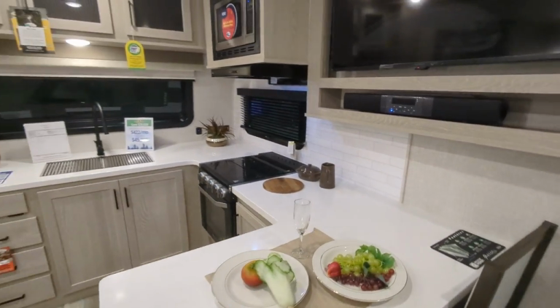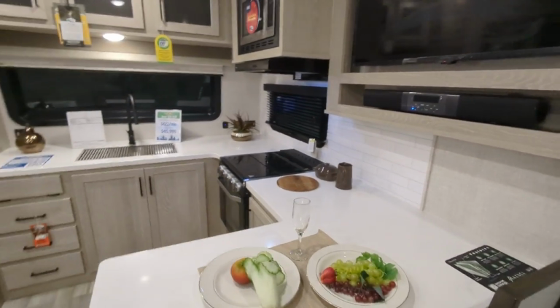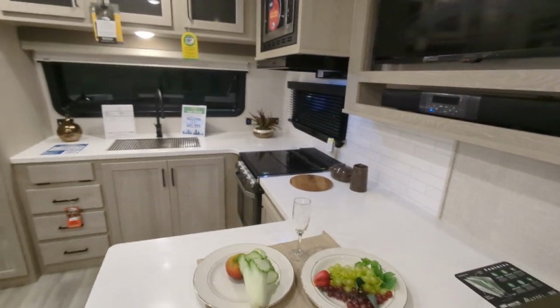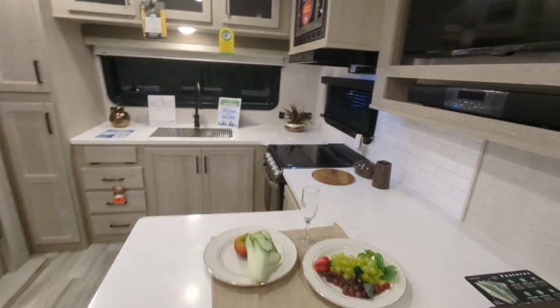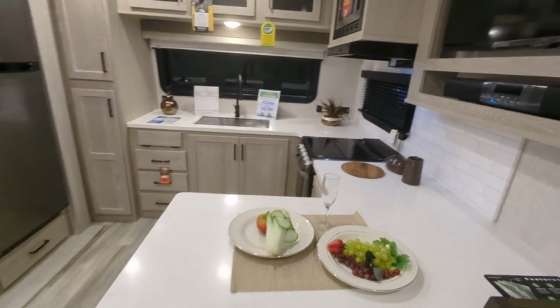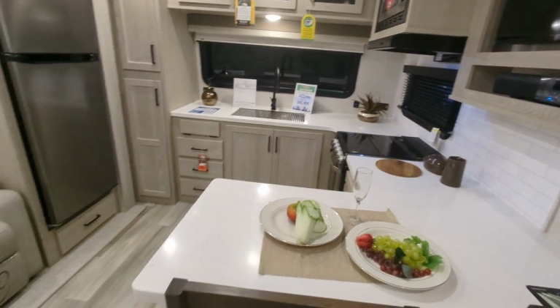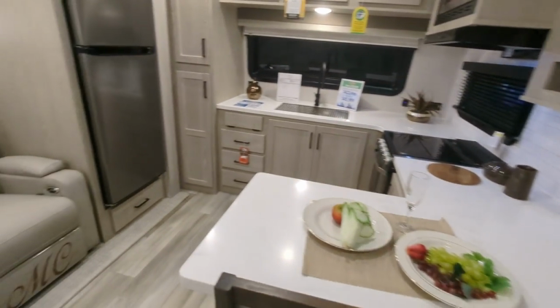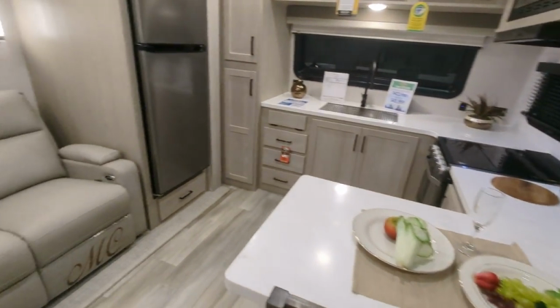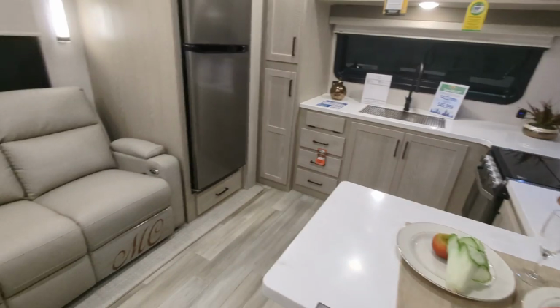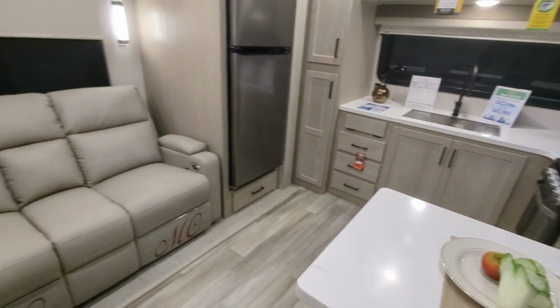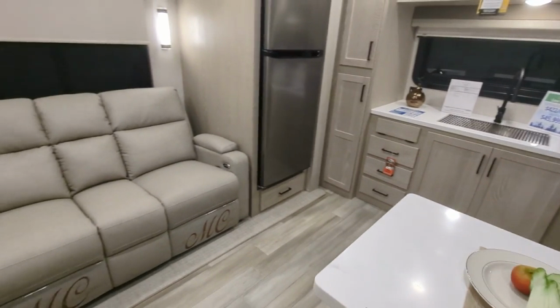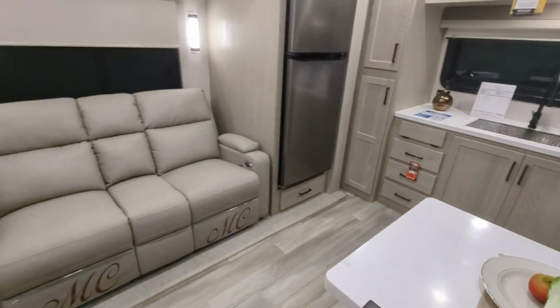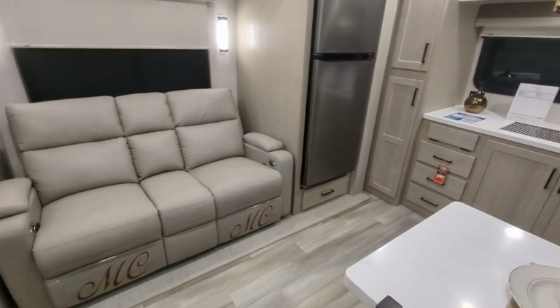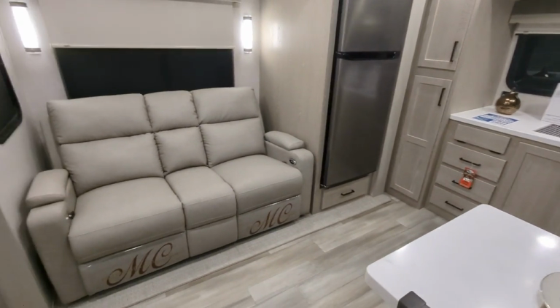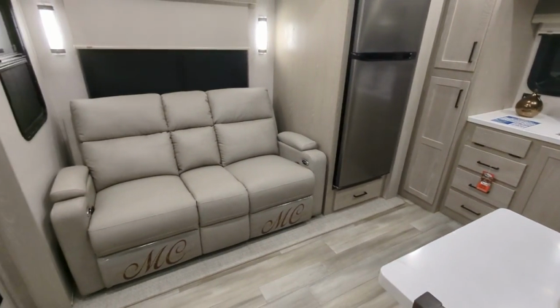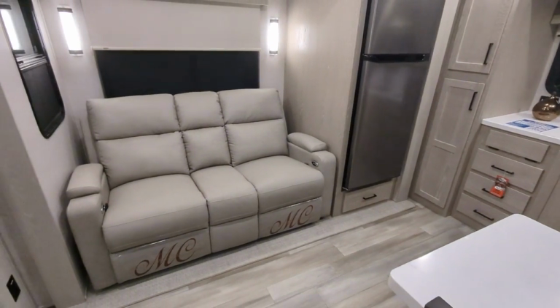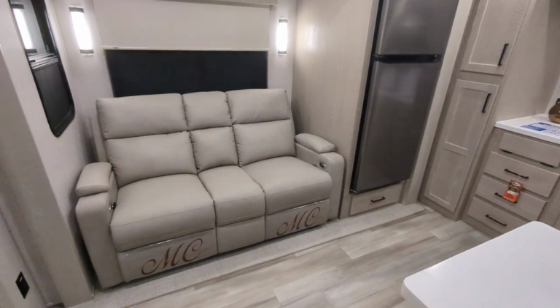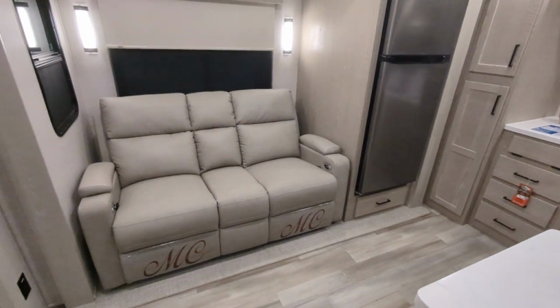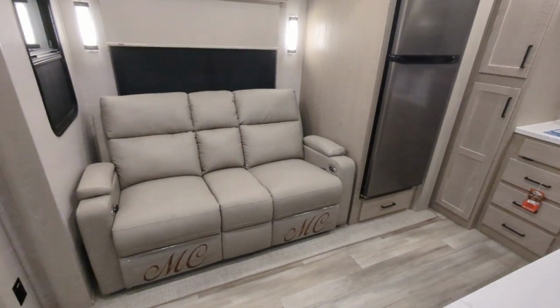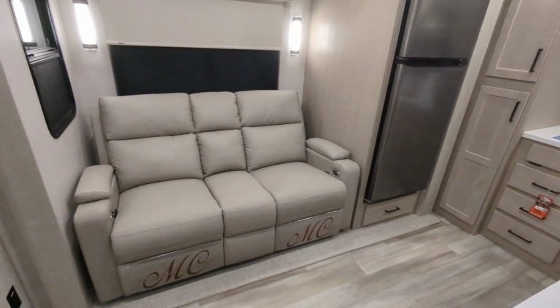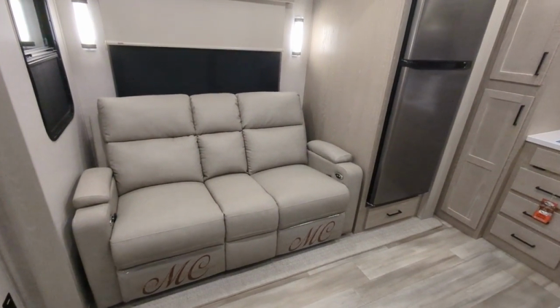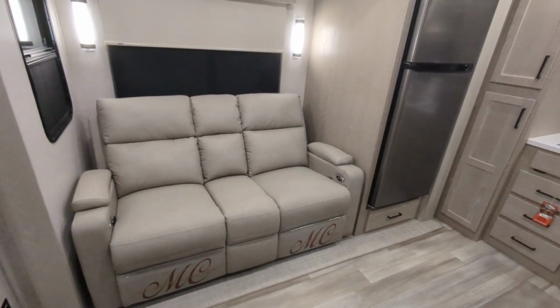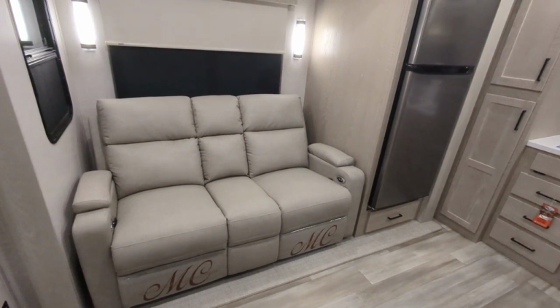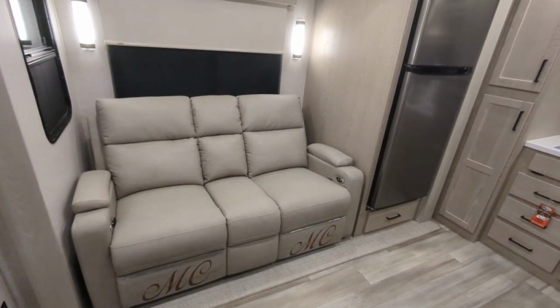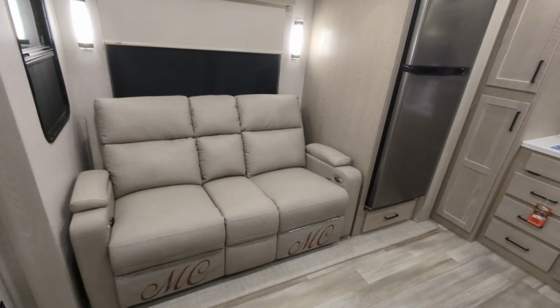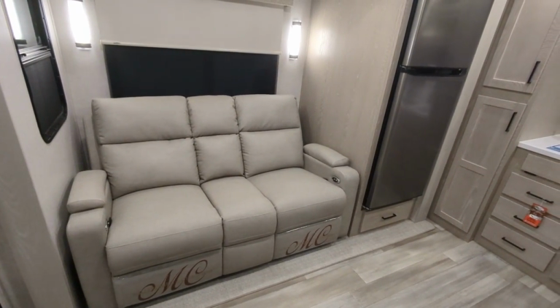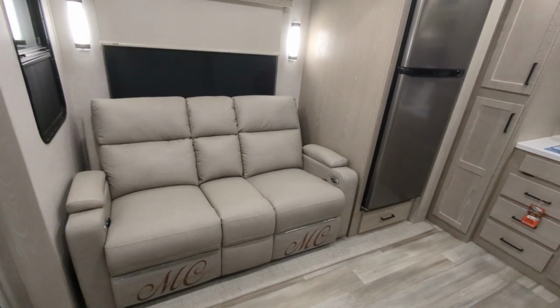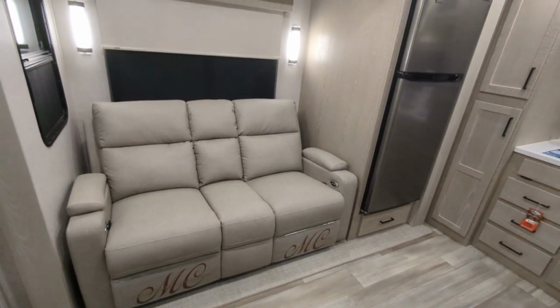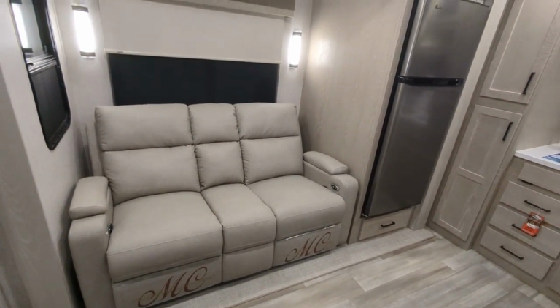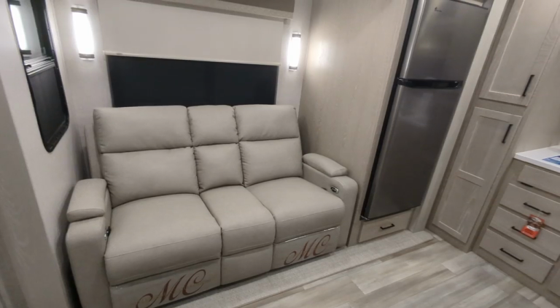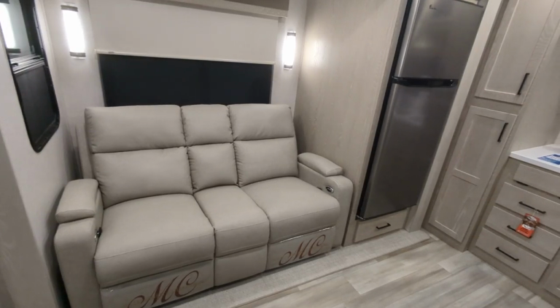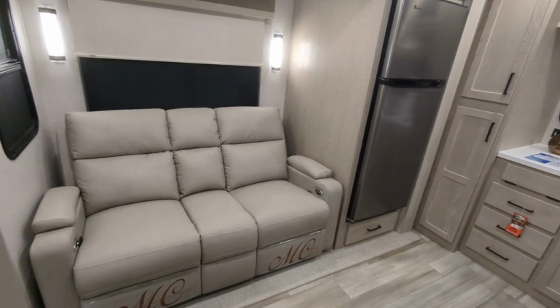Directly across from the entertainment area, we have our theater seats. I have those exact same theater seats in mine — super comfortable, and they do recline, very cozy.